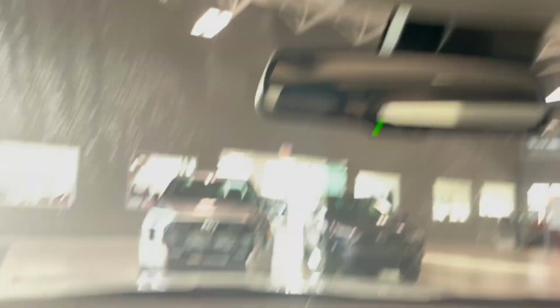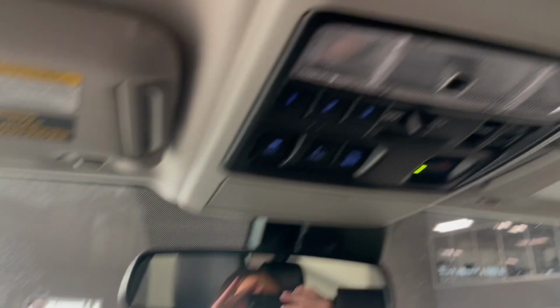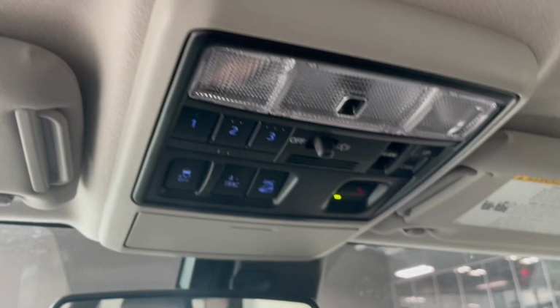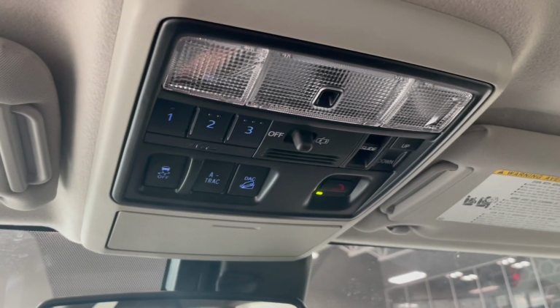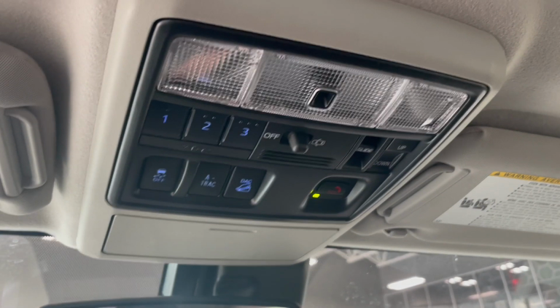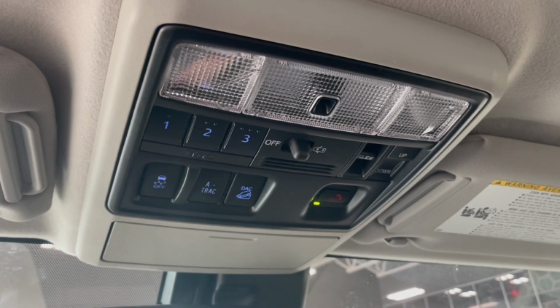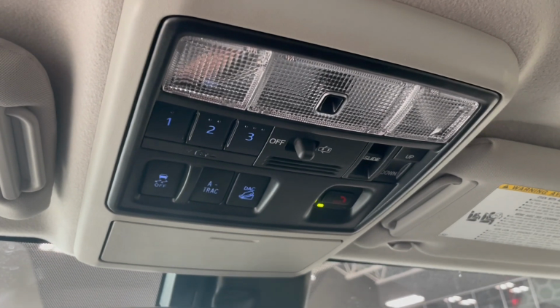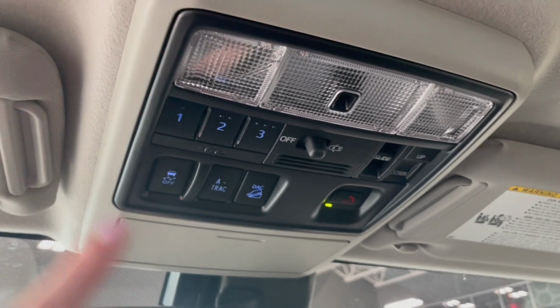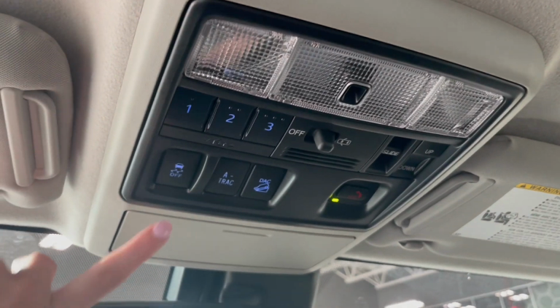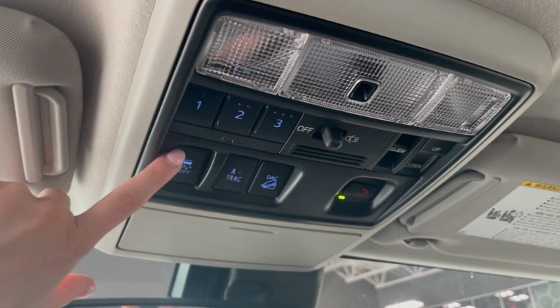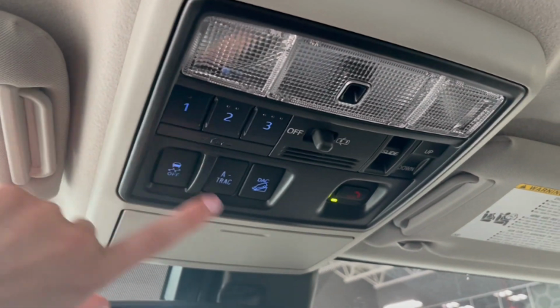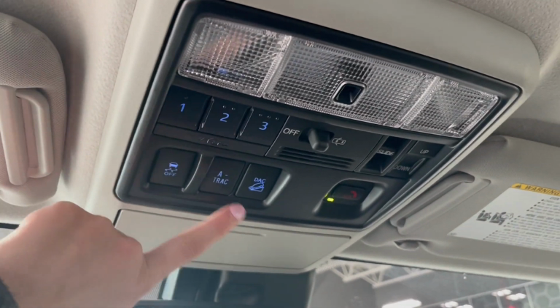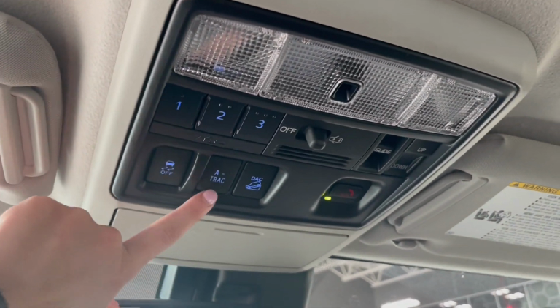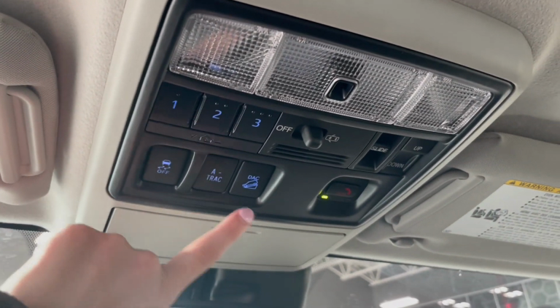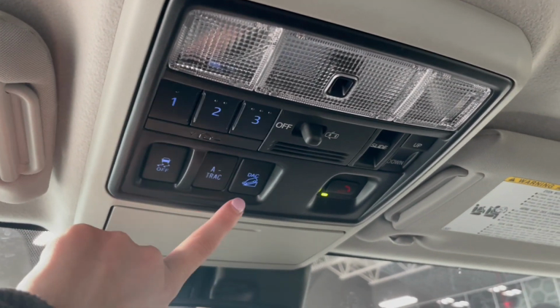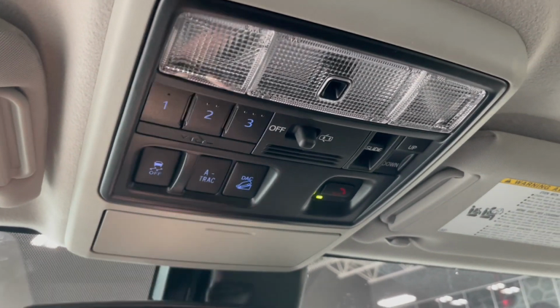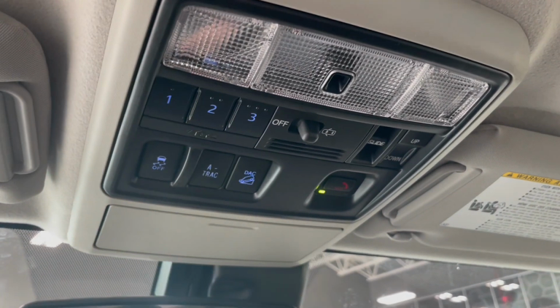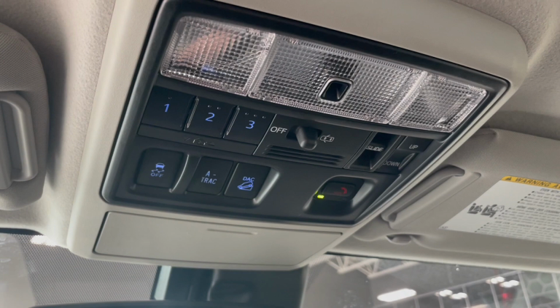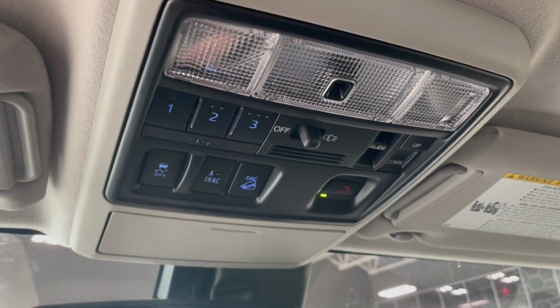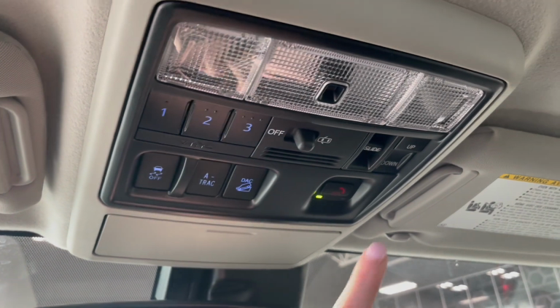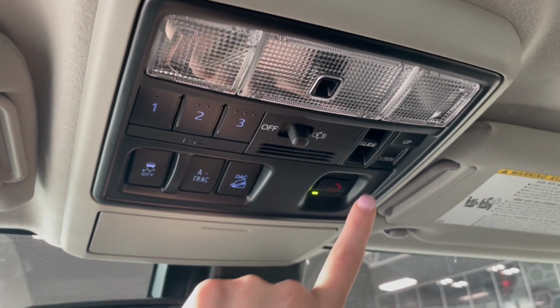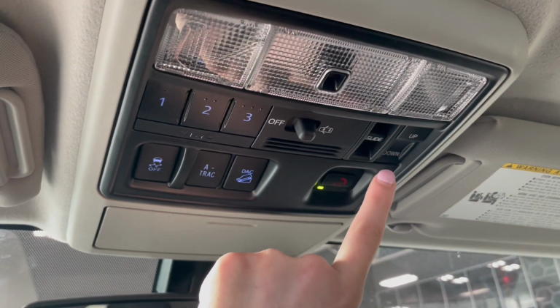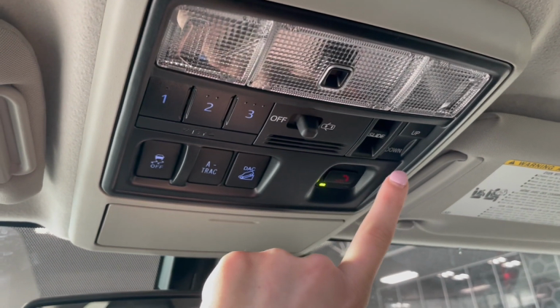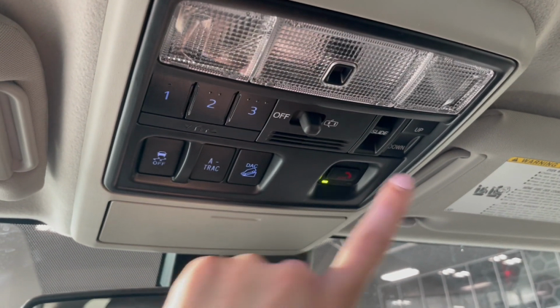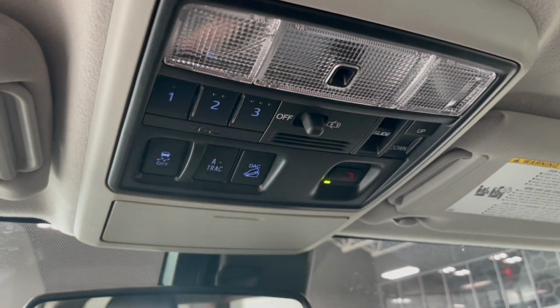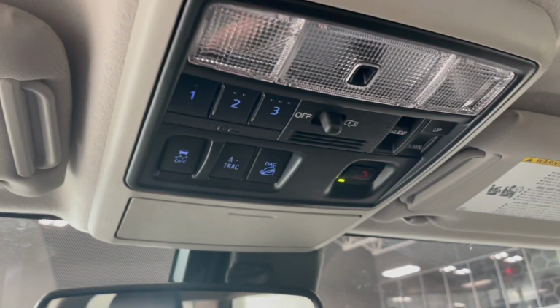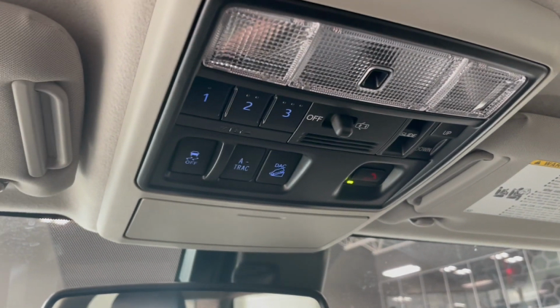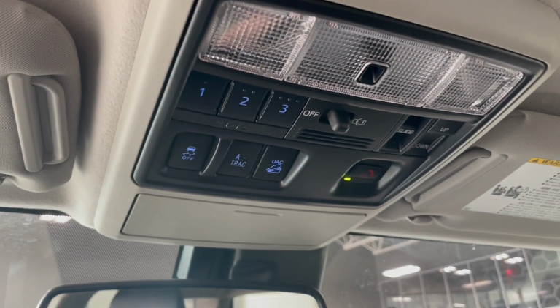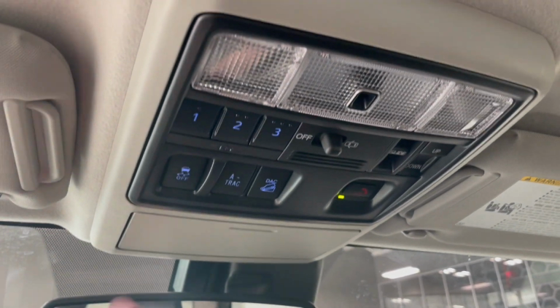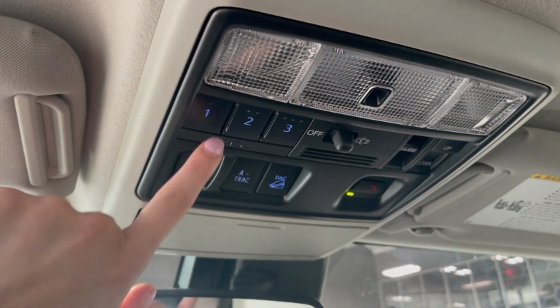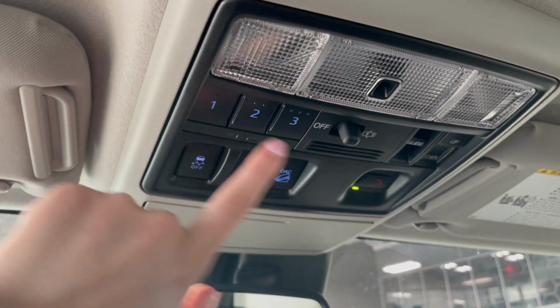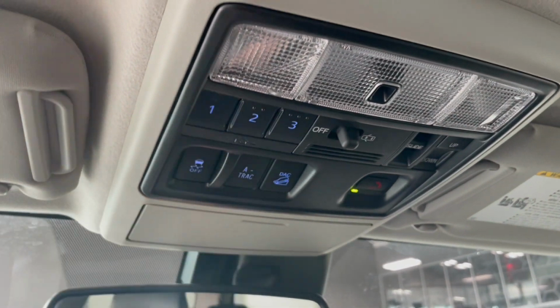Moving over here we do have our traction control, our A-TRAC as well as our downhill assist. These are for our sunroof as well, and then we do have the garage door openers.